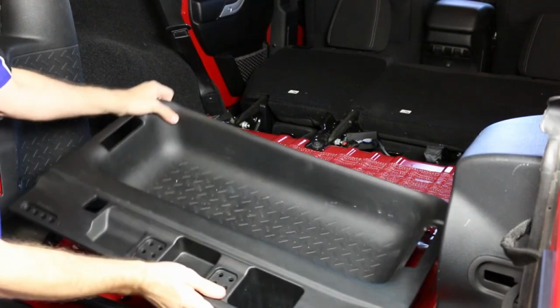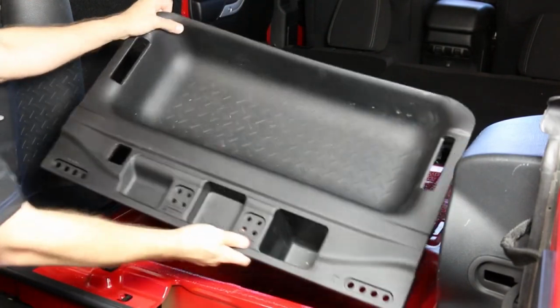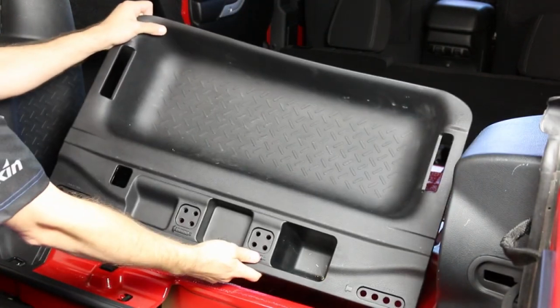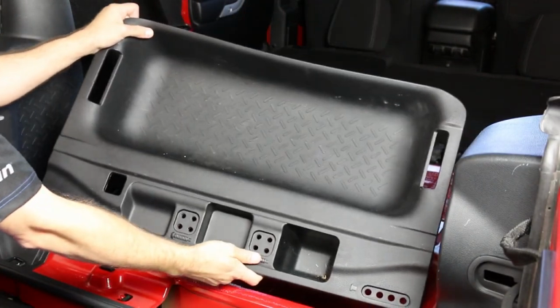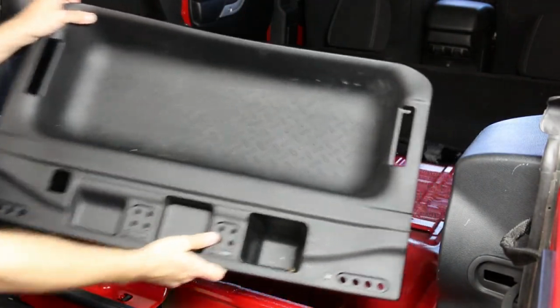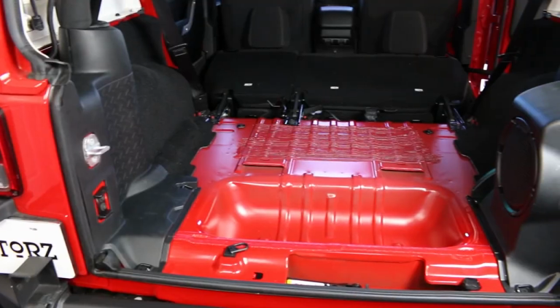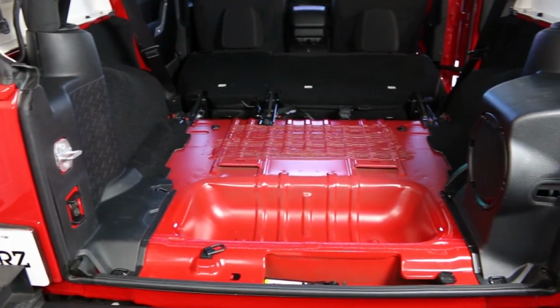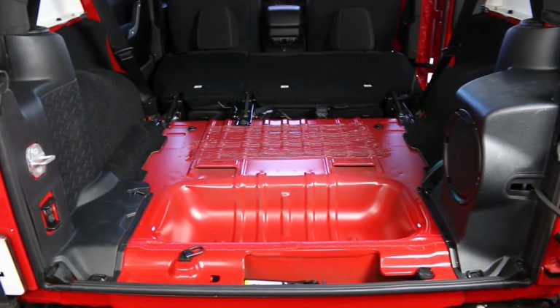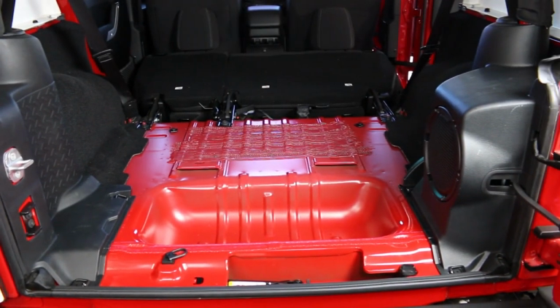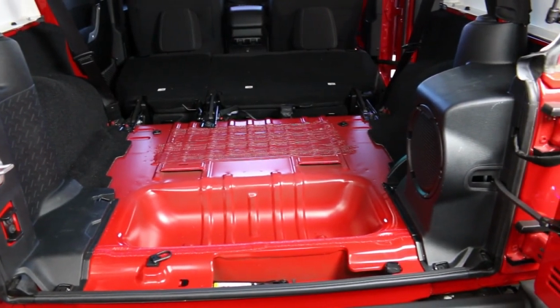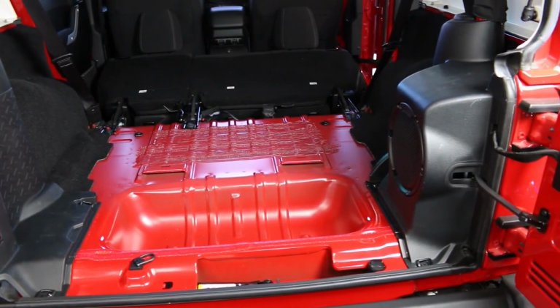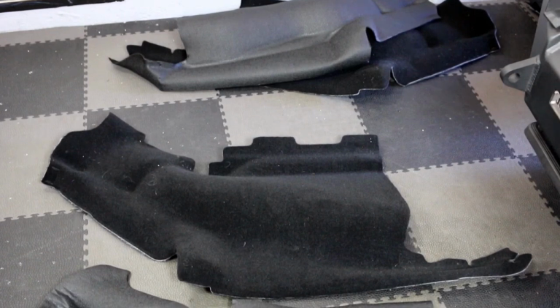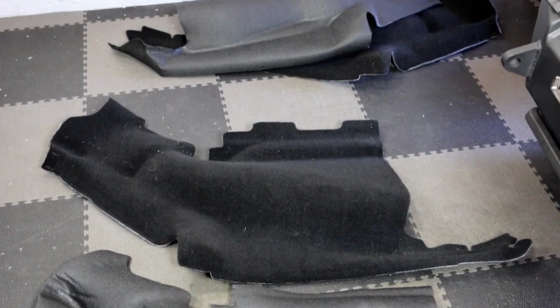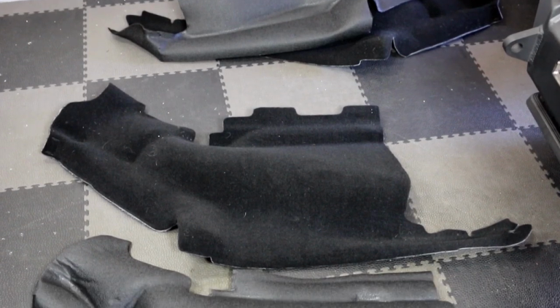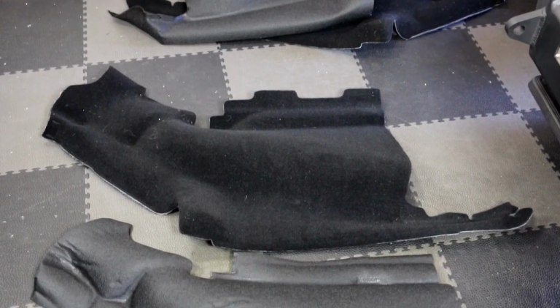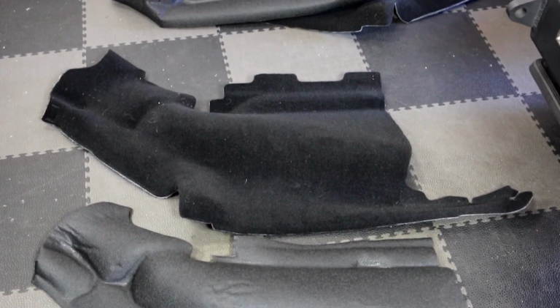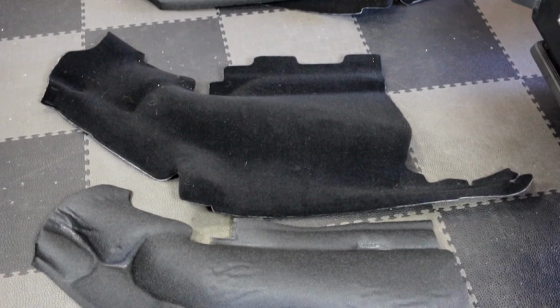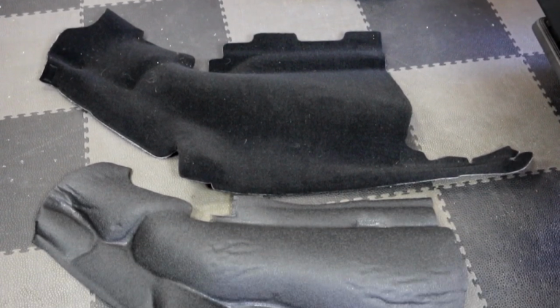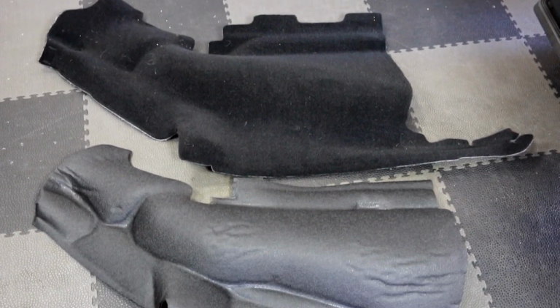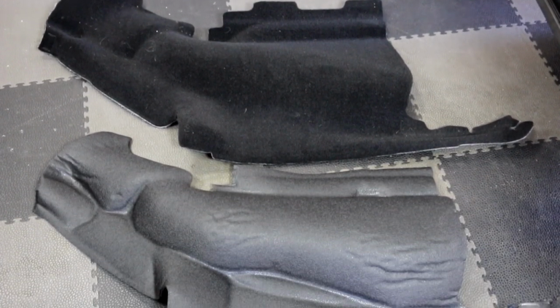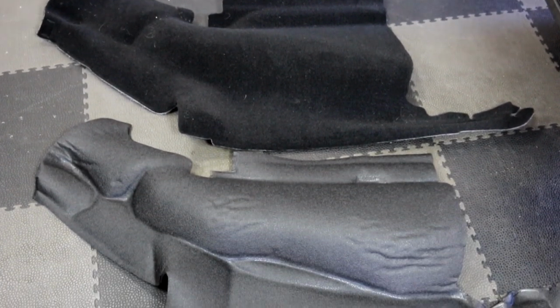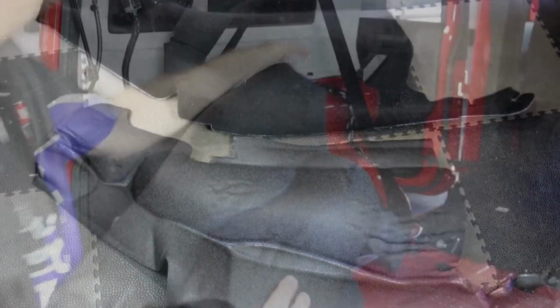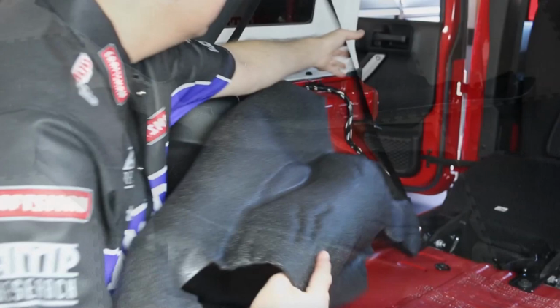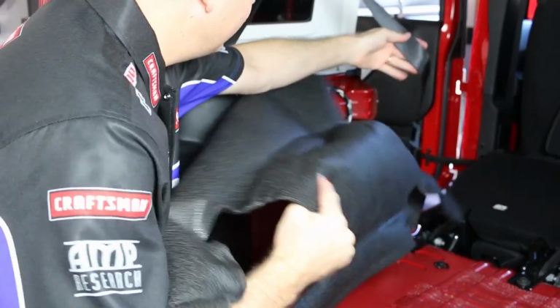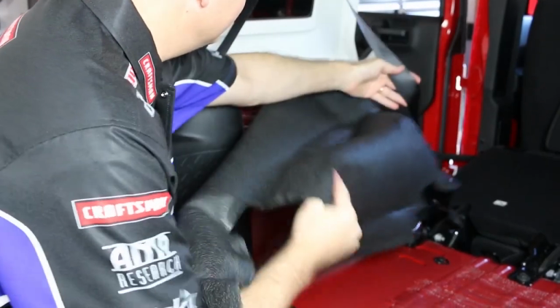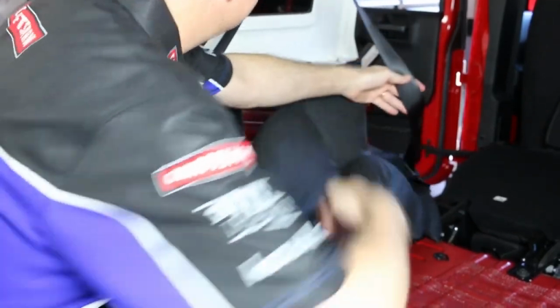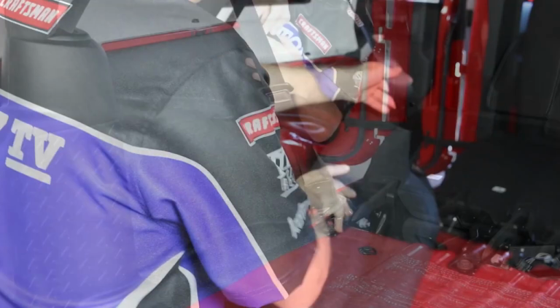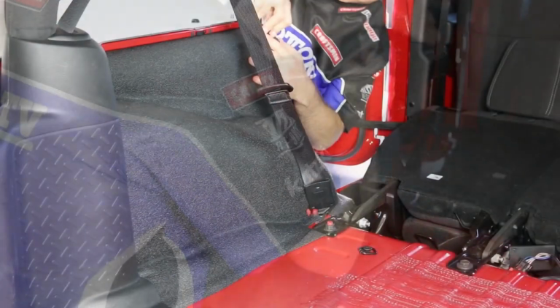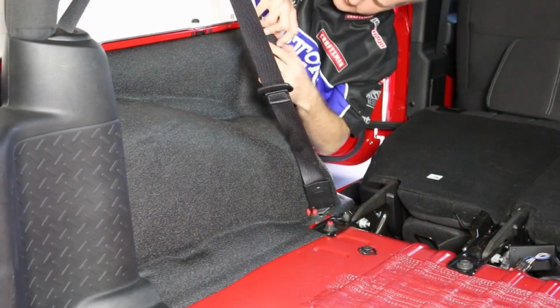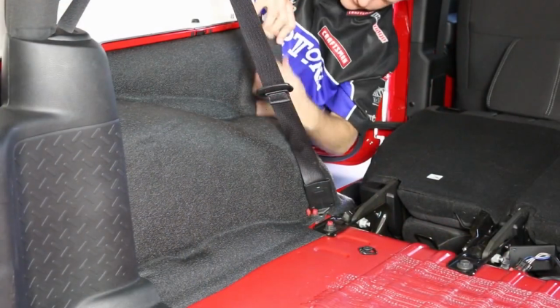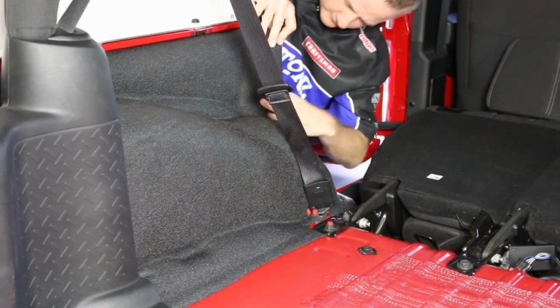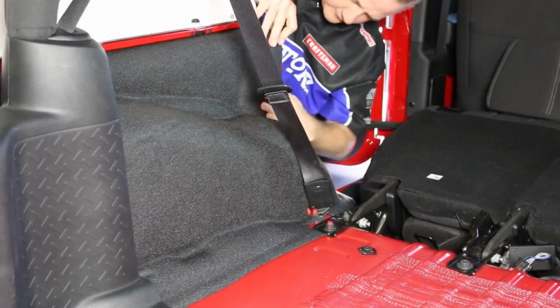The first step is to remove all the stock flooring material and the tub insert, then clean the floor pan areas thoroughly. The Bed Tread's material resists mold, mildew, and stains, and is a lot easier to clean. Our four-door kit includes the four main sections, plus some heat shield material and hook fasteners.